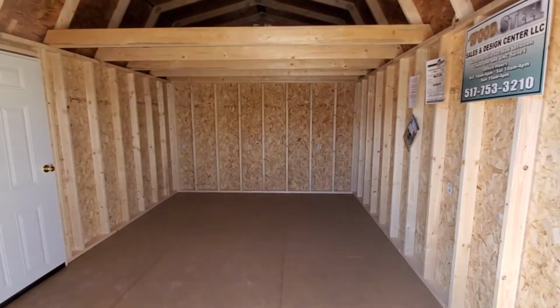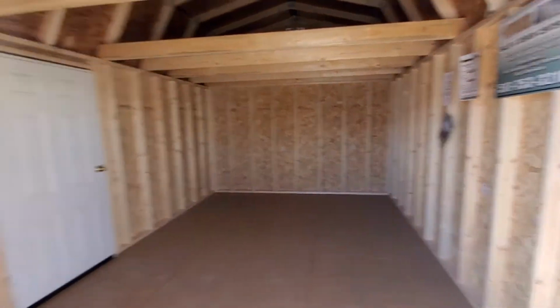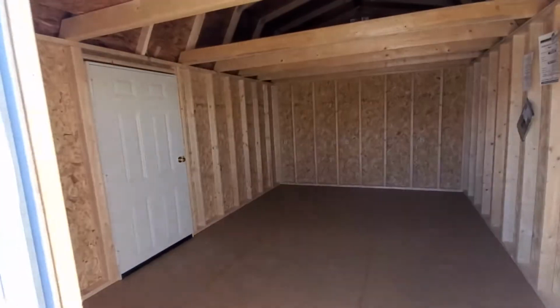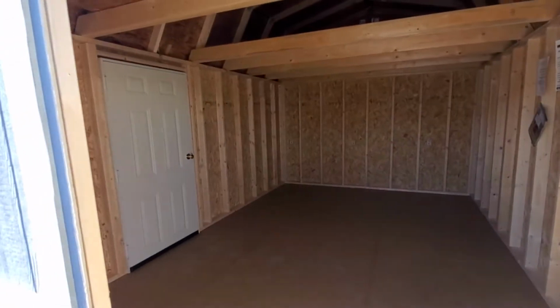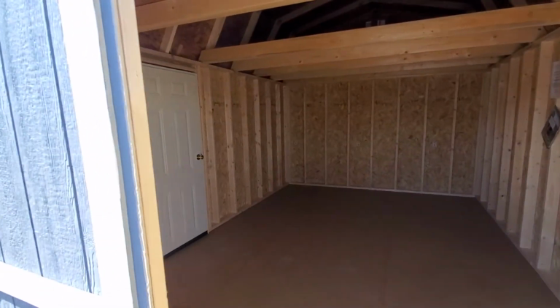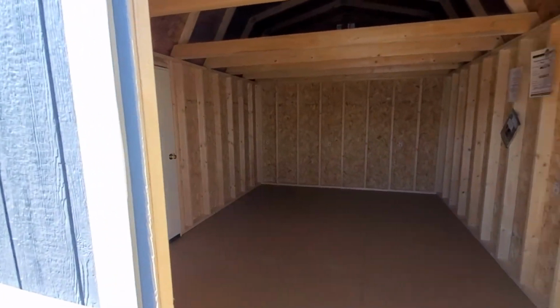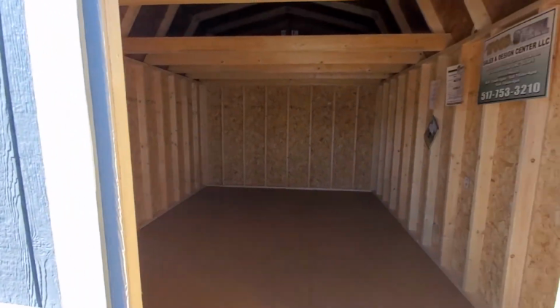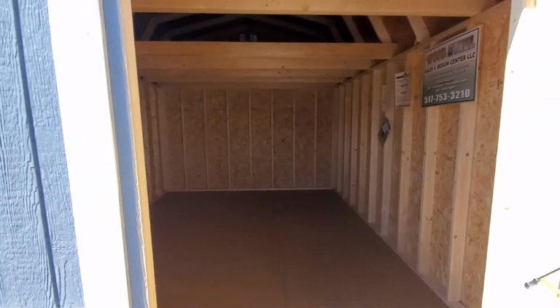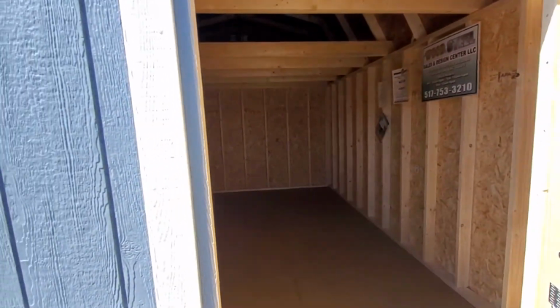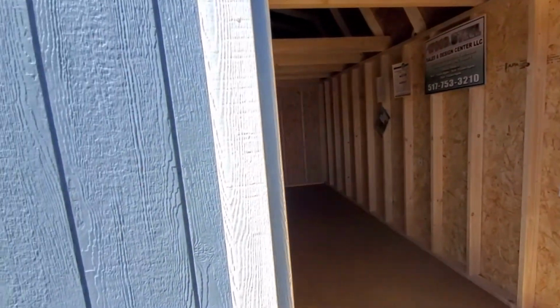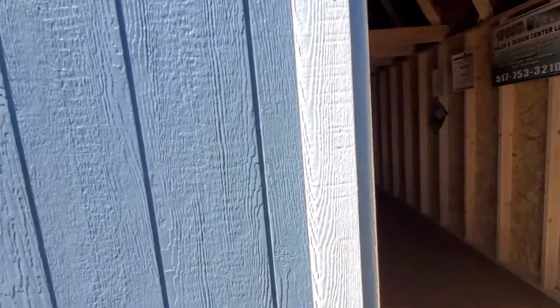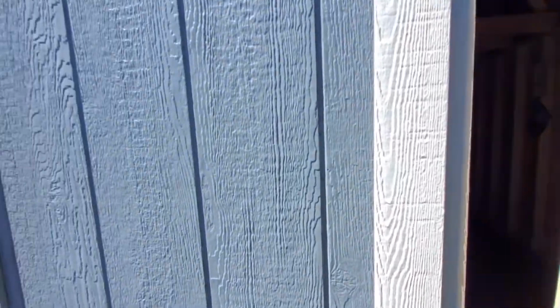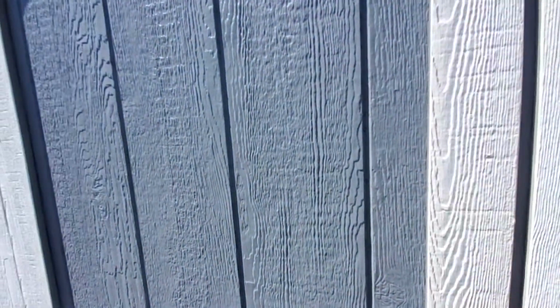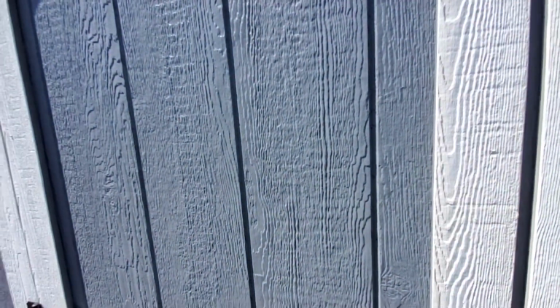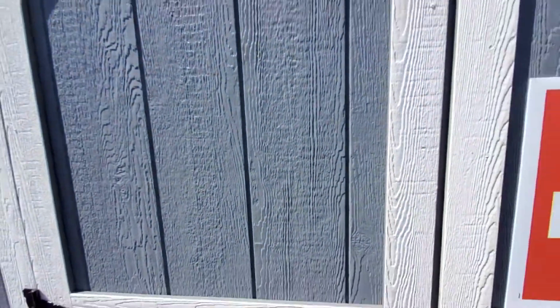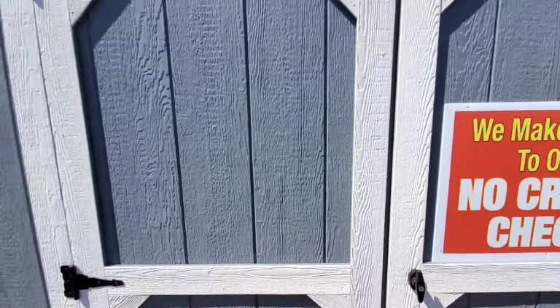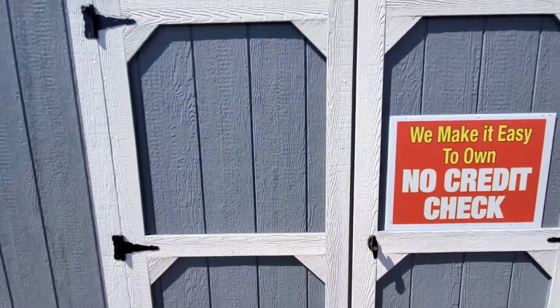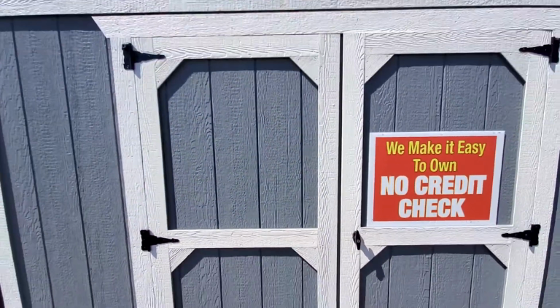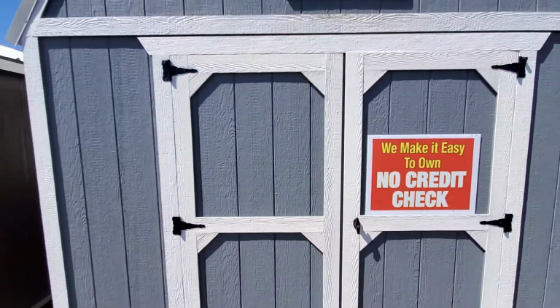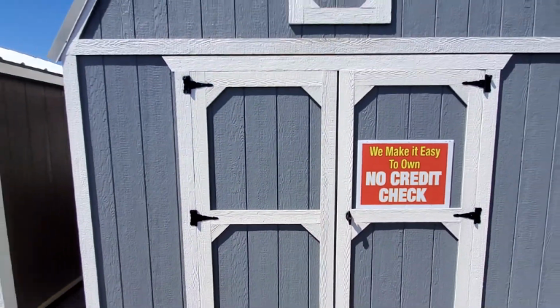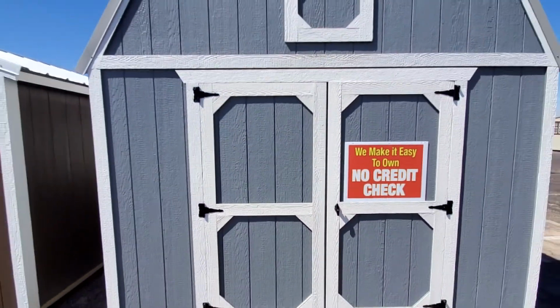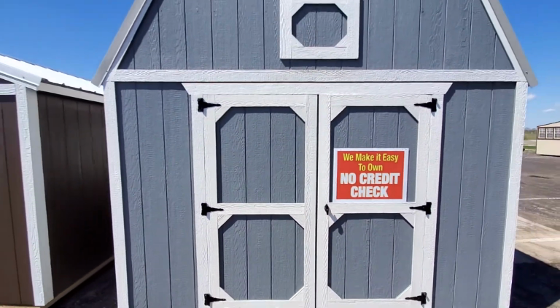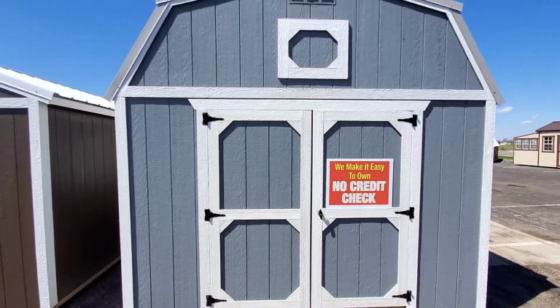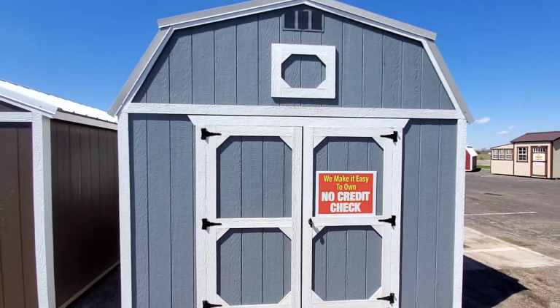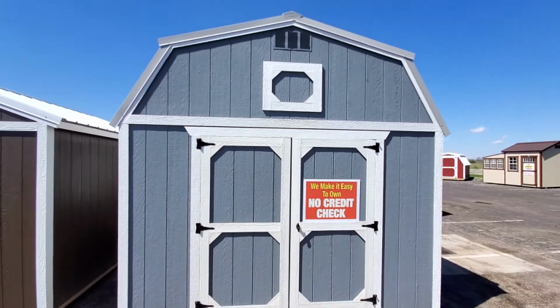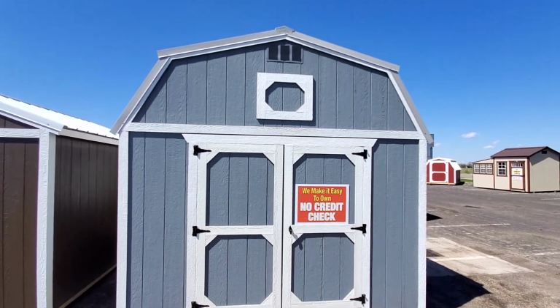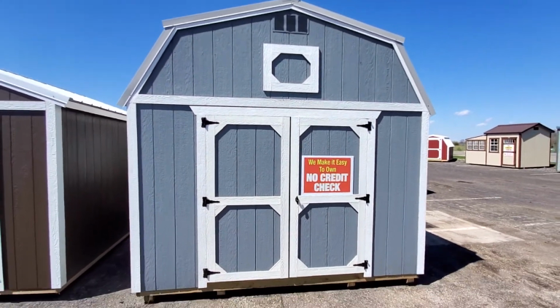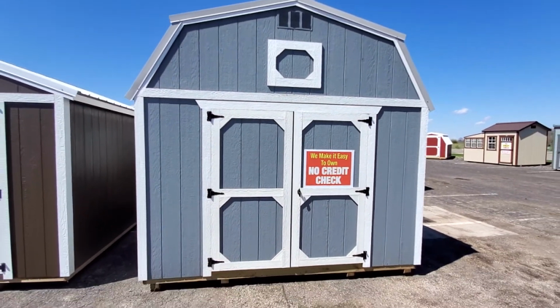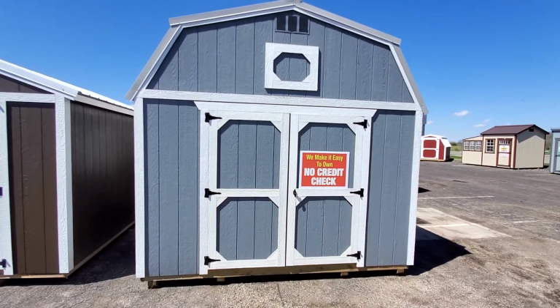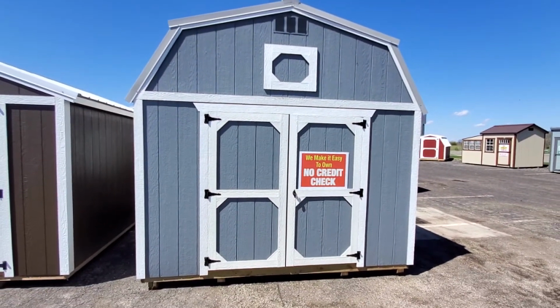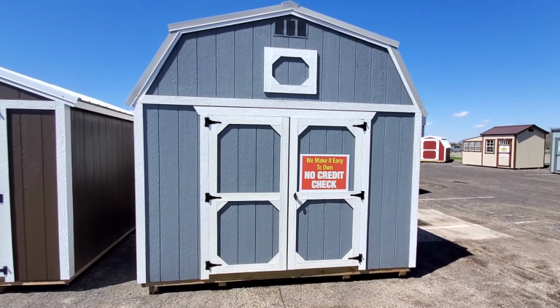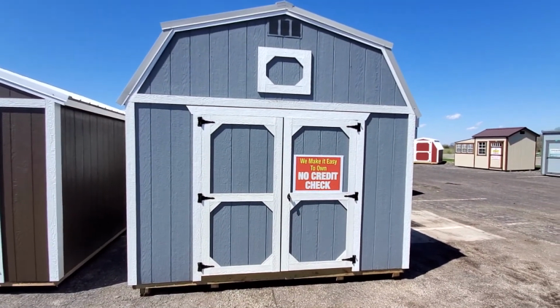This is available — give us a call at 517-753-3210. We would love to help you out and get you into this beautiful 12 by 16 lofted barn.